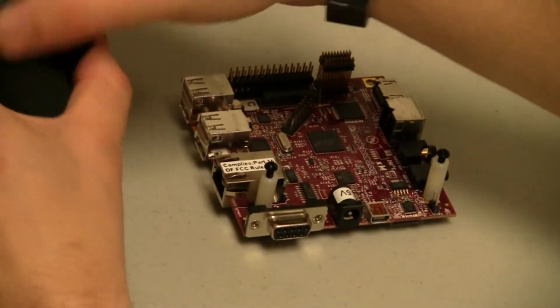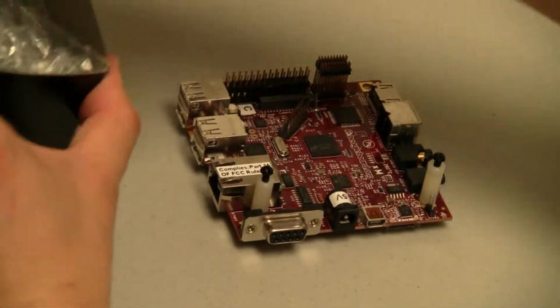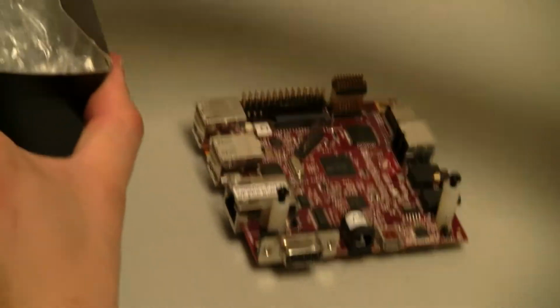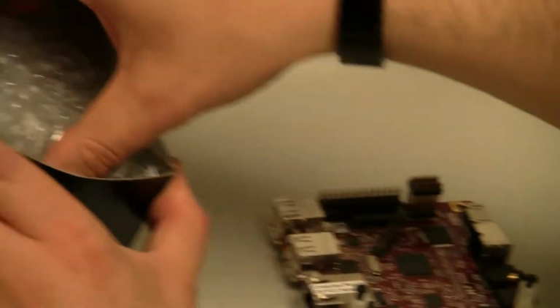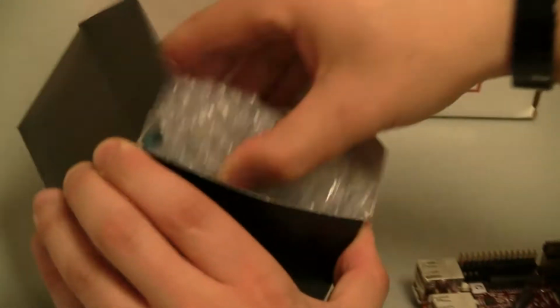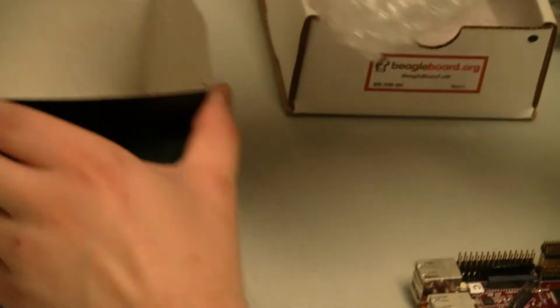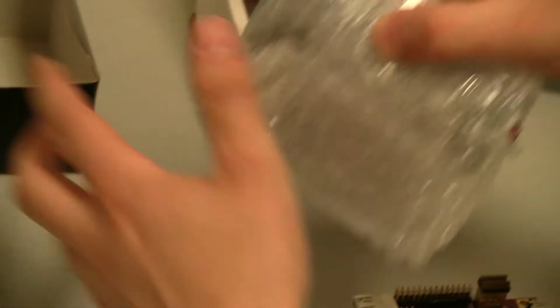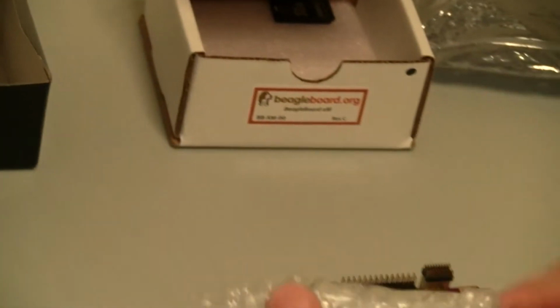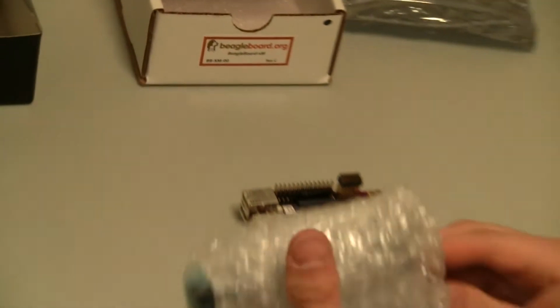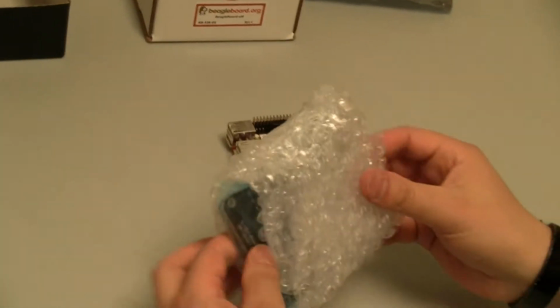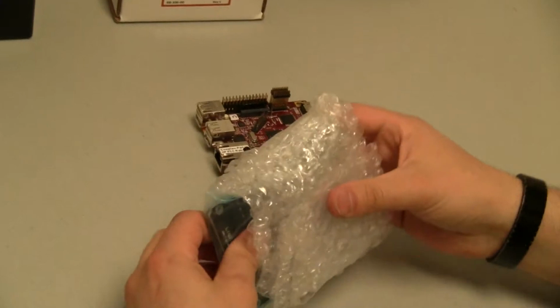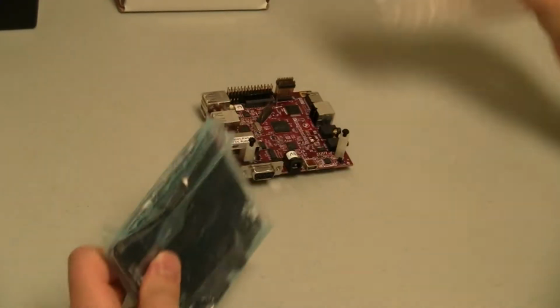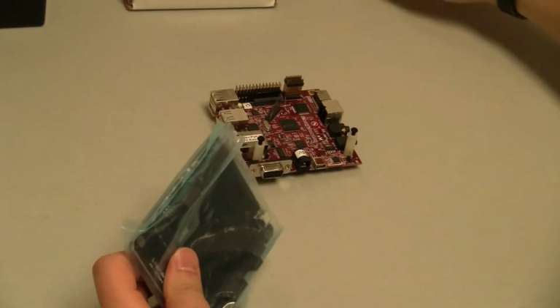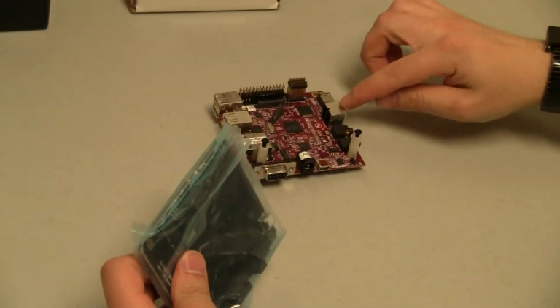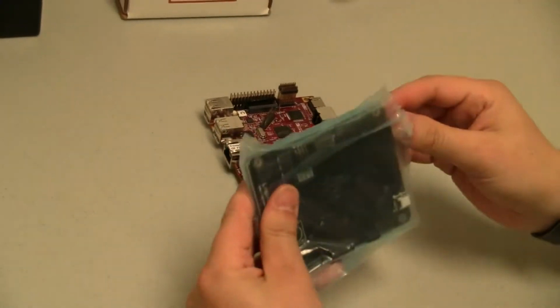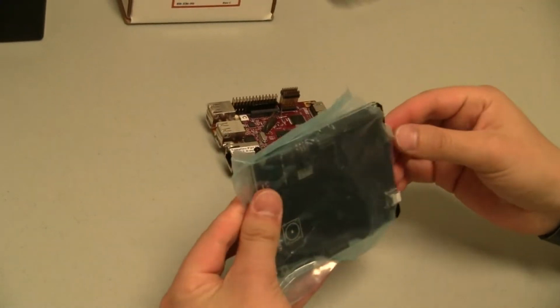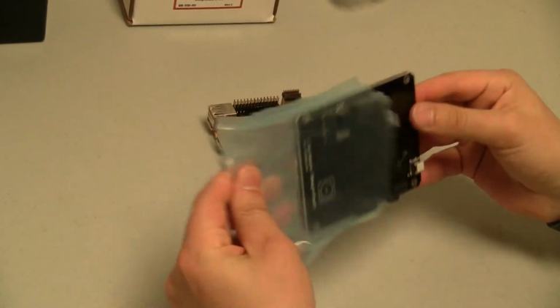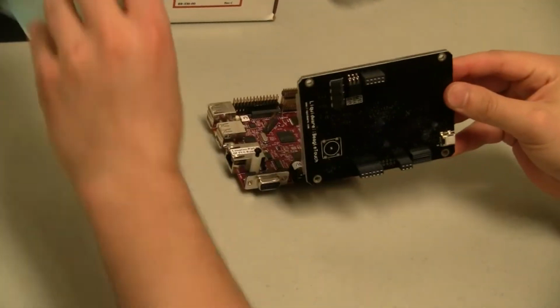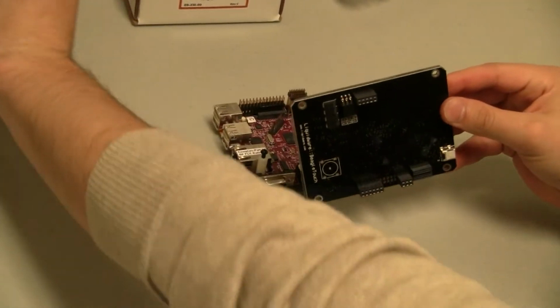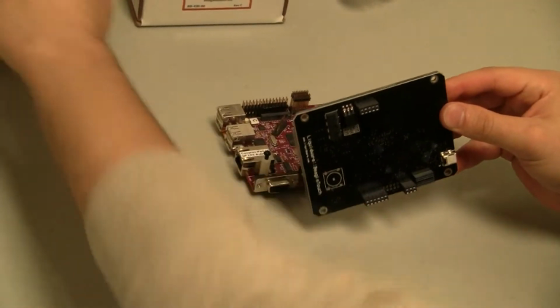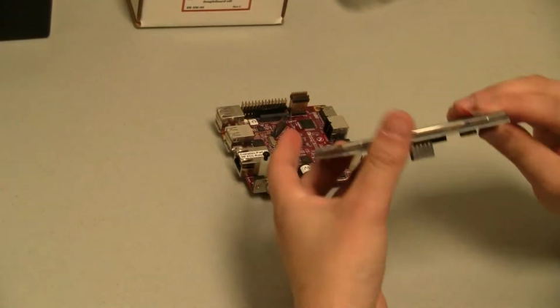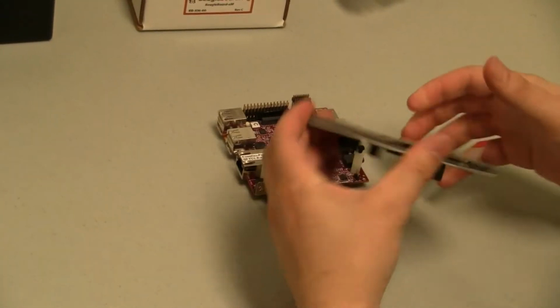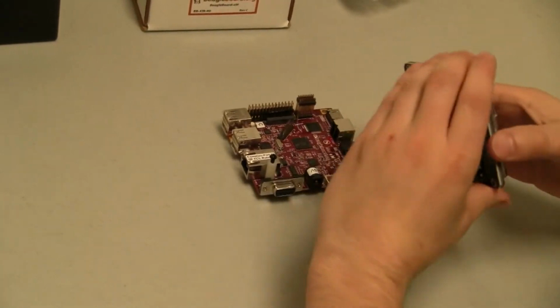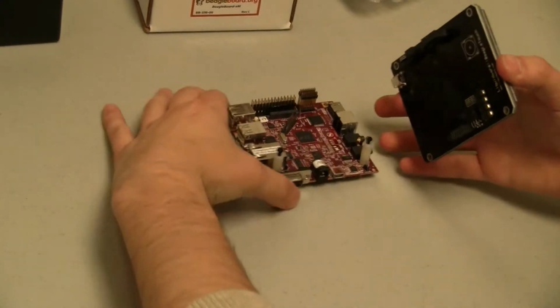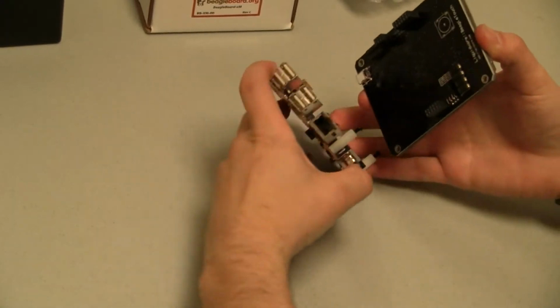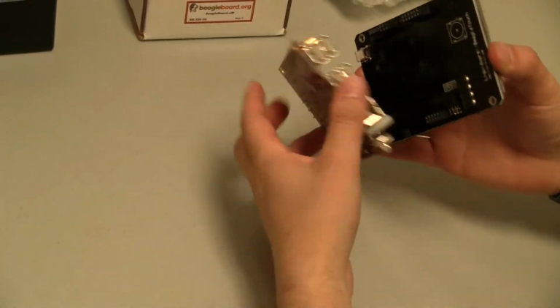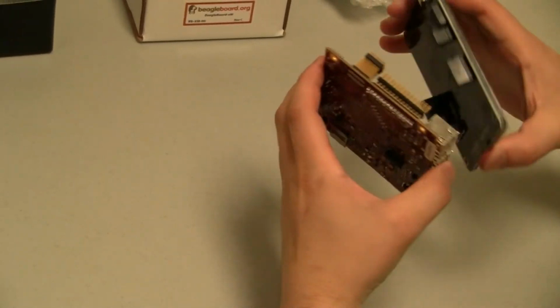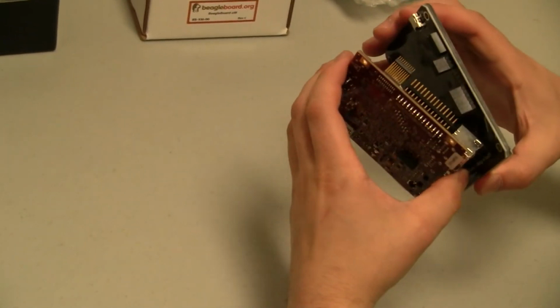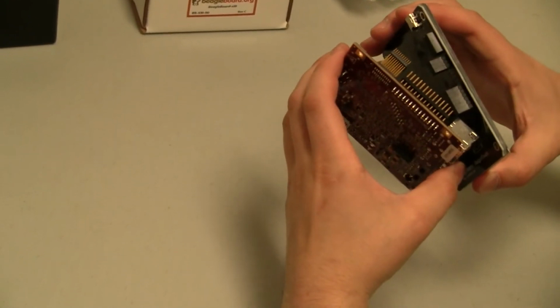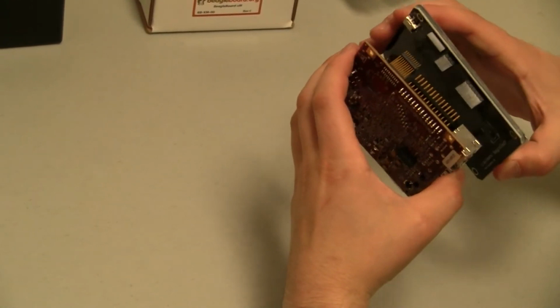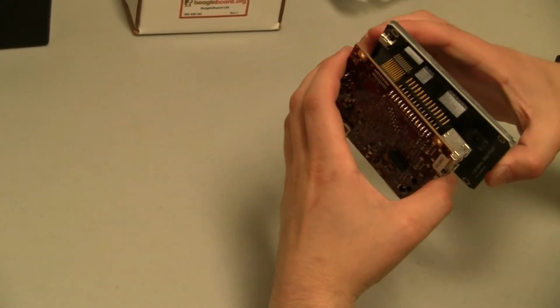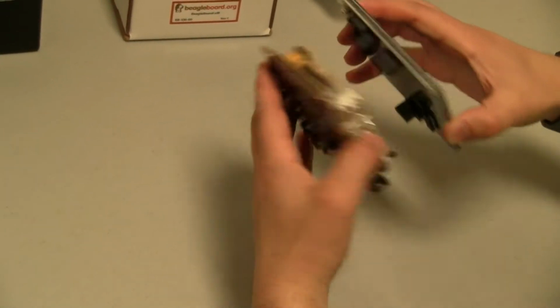Here is the BeagleTouch, which is designed to mount right on top of the BeagleBoard XM. You can see how it connects — you would just plug these in right here like that.